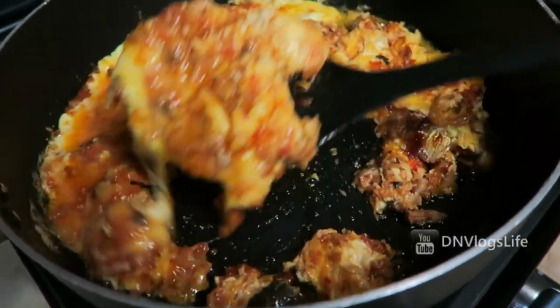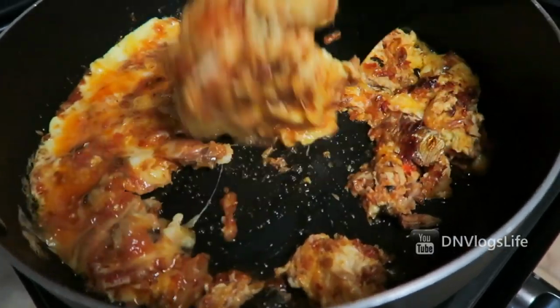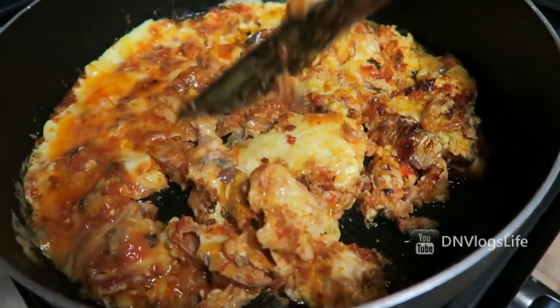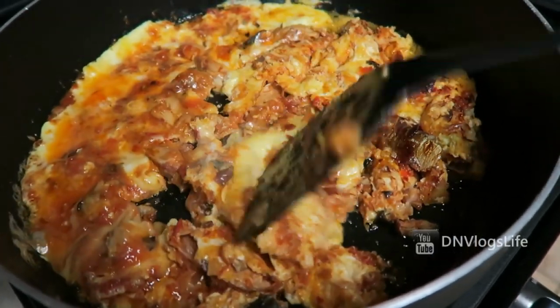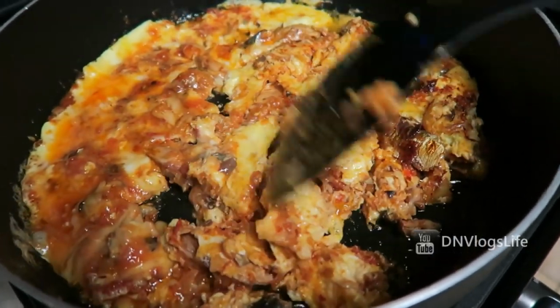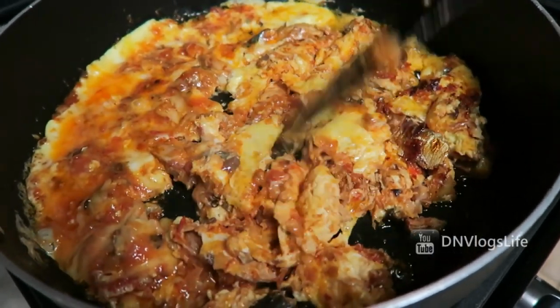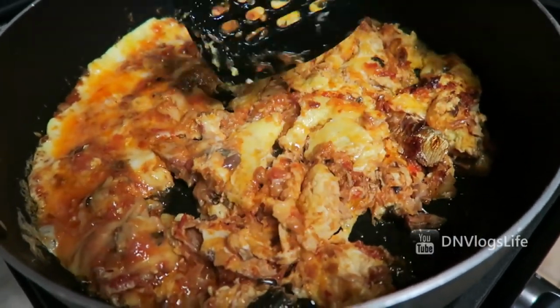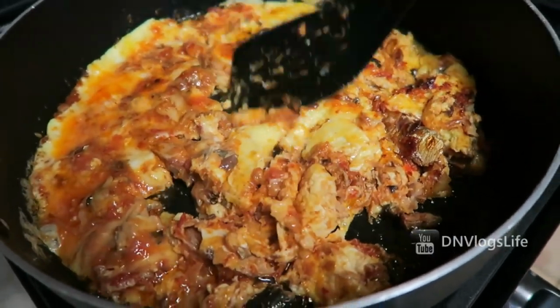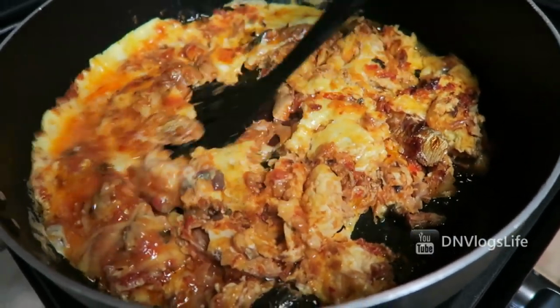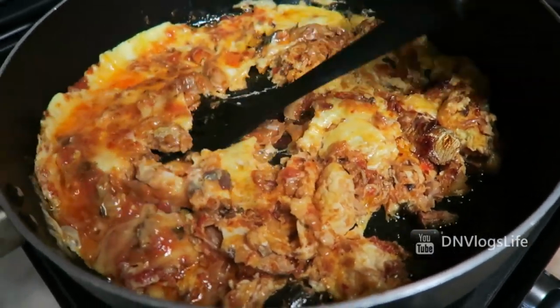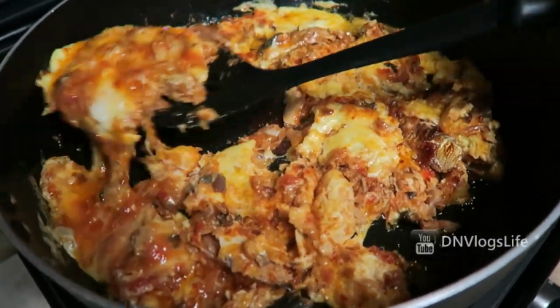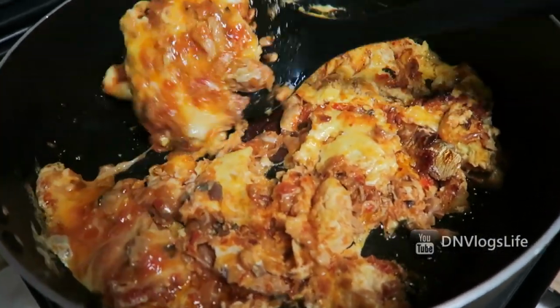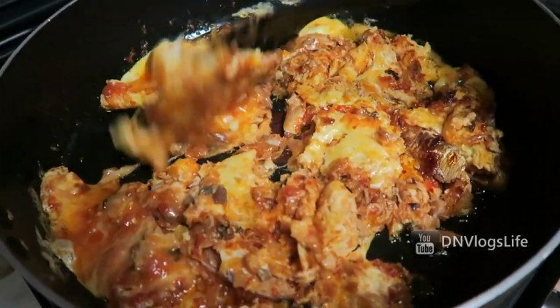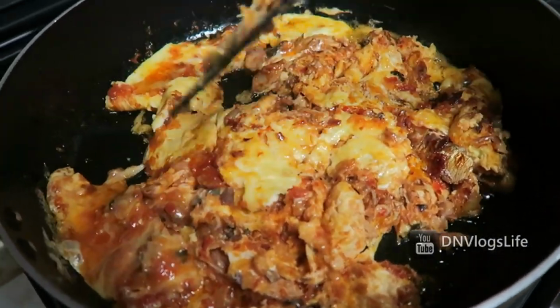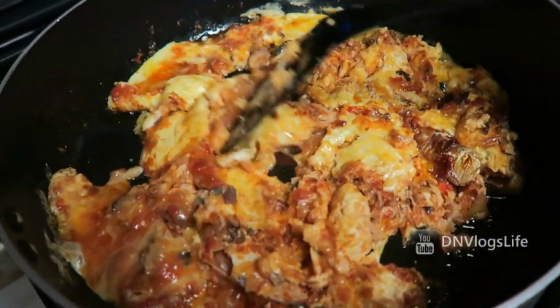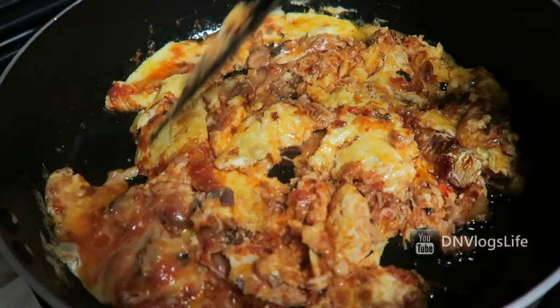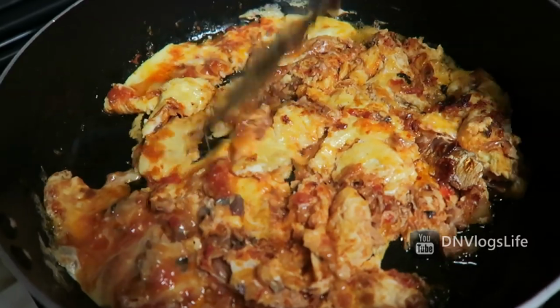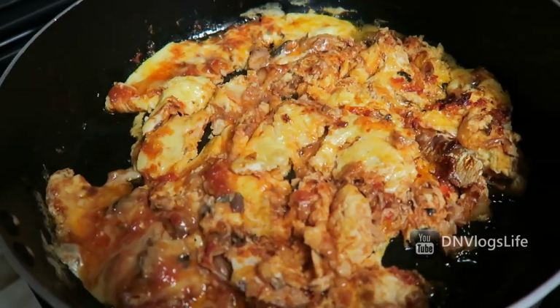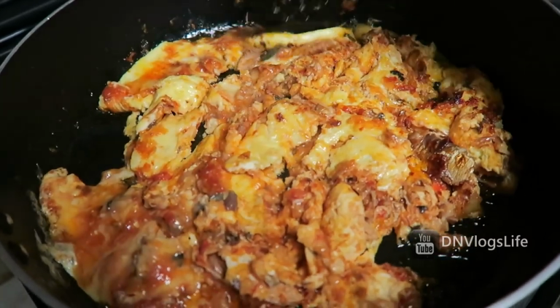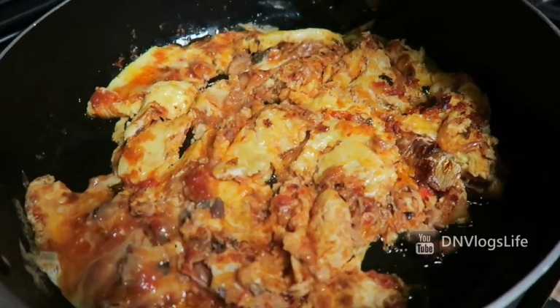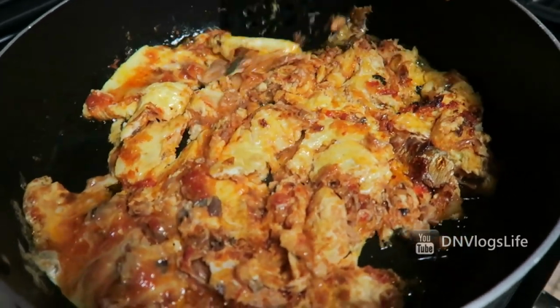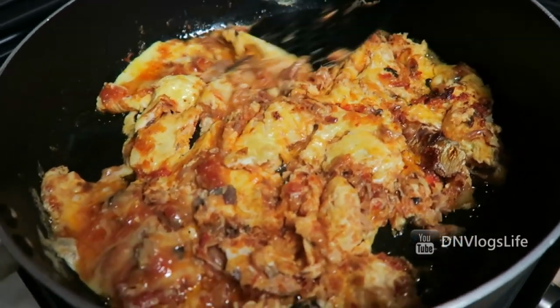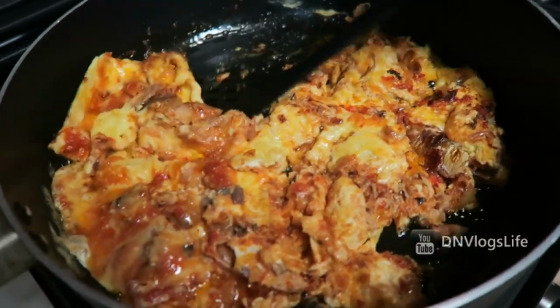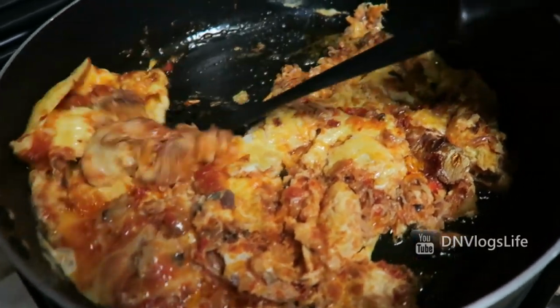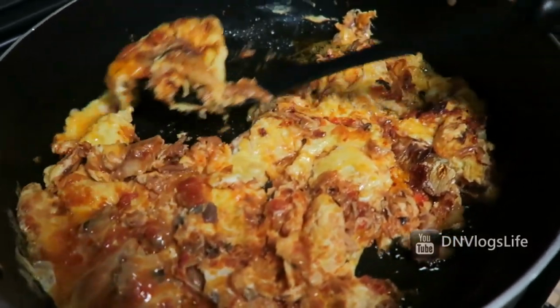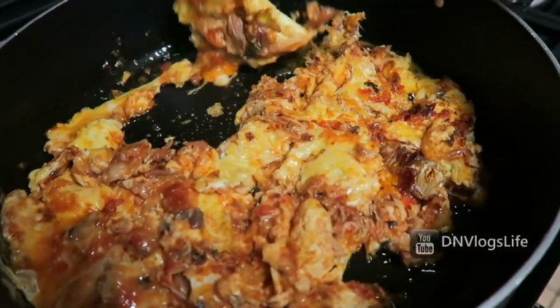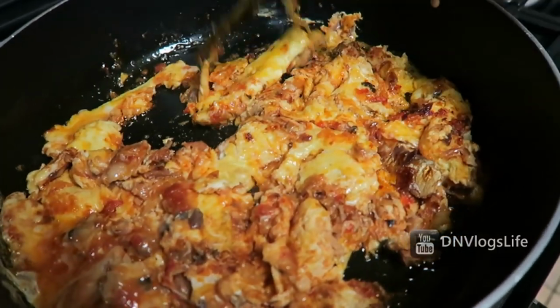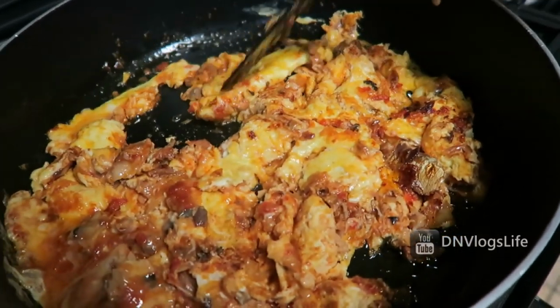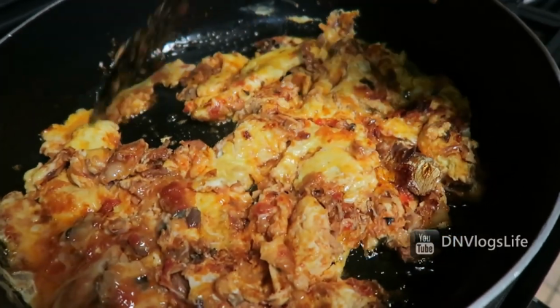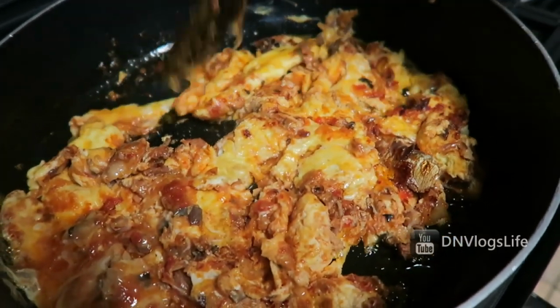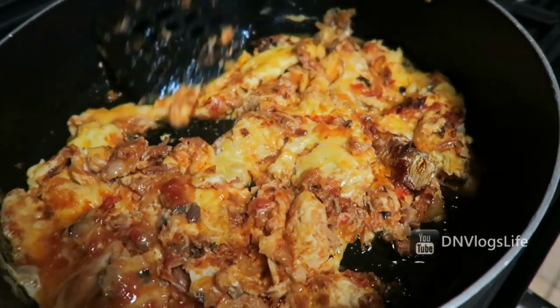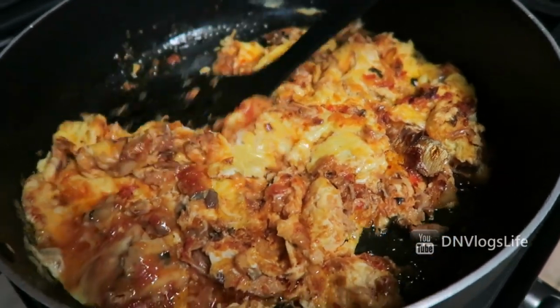After a few minutes you turn it over and fry it. You want to watch it because you don't want your egg to burn — when it burns, it's not going to taste good.